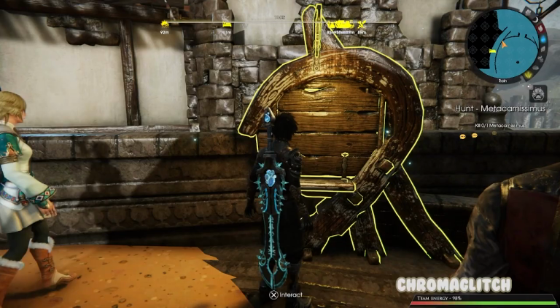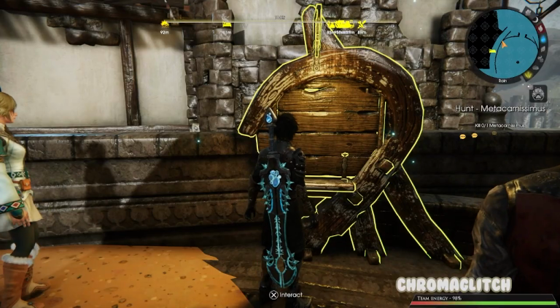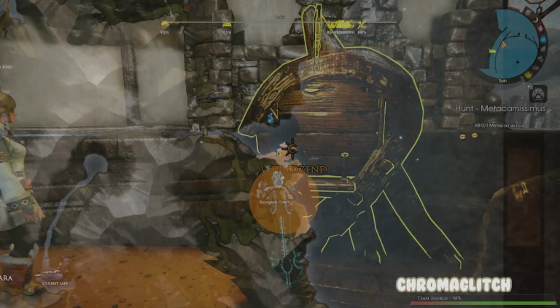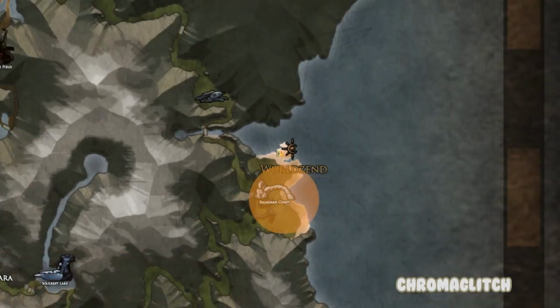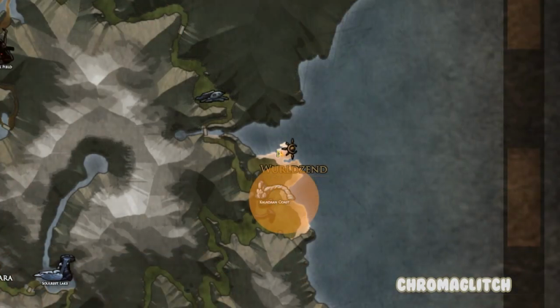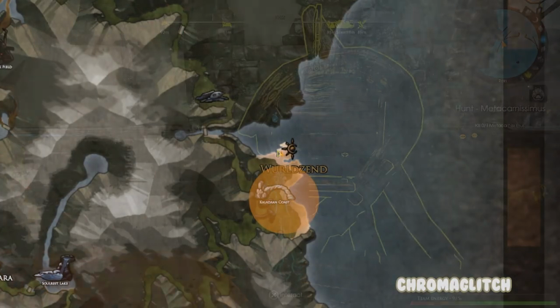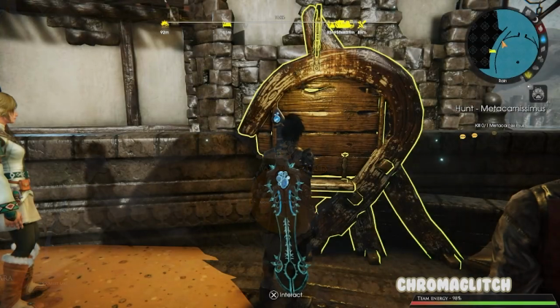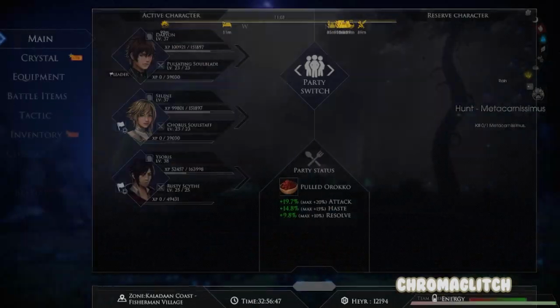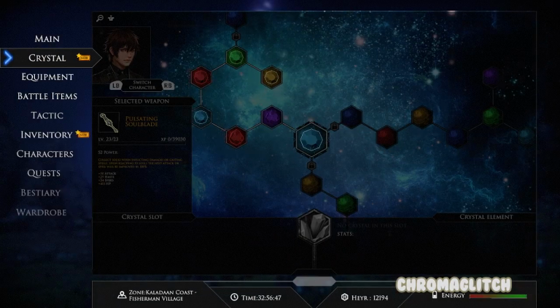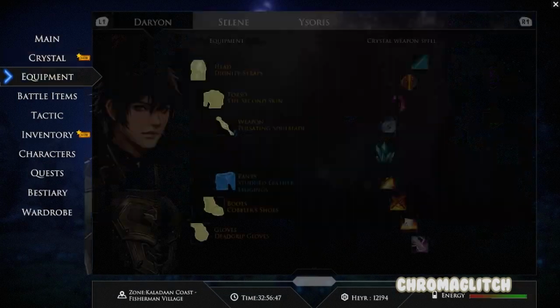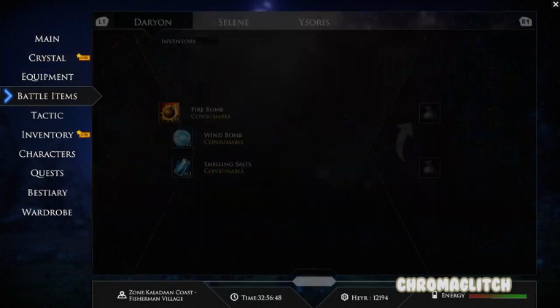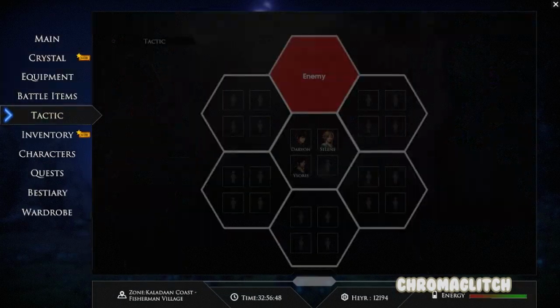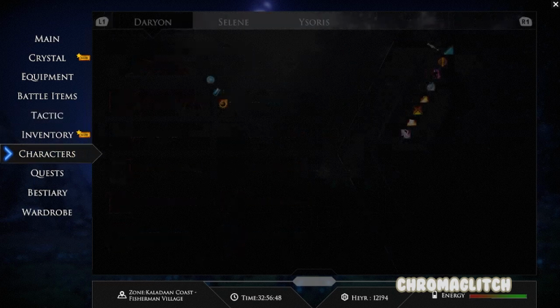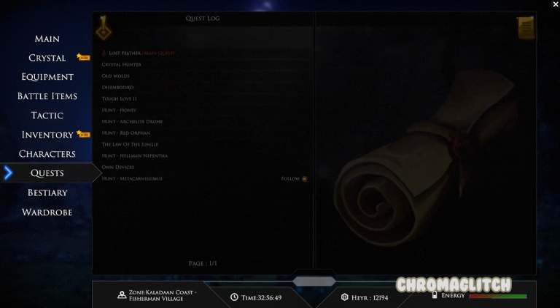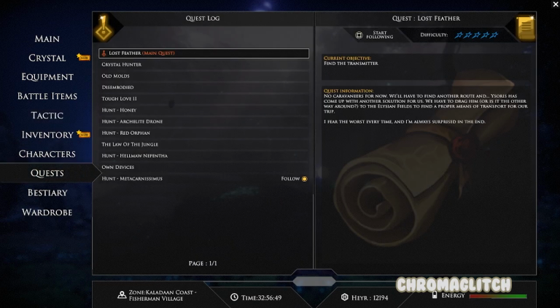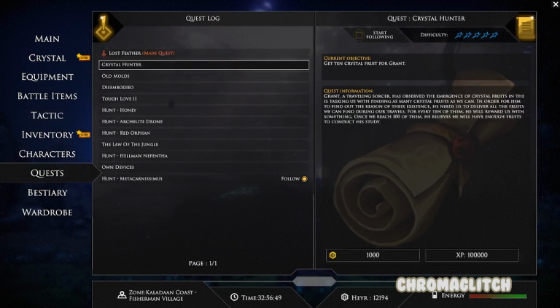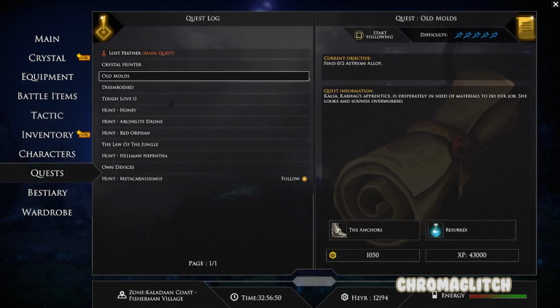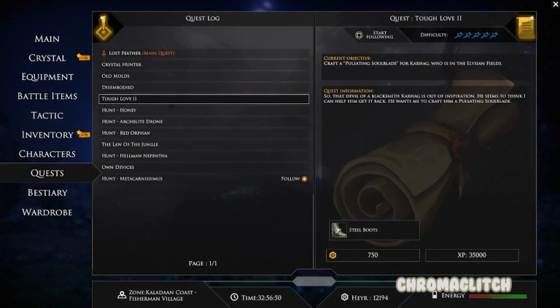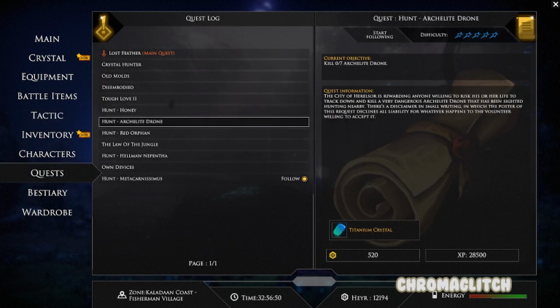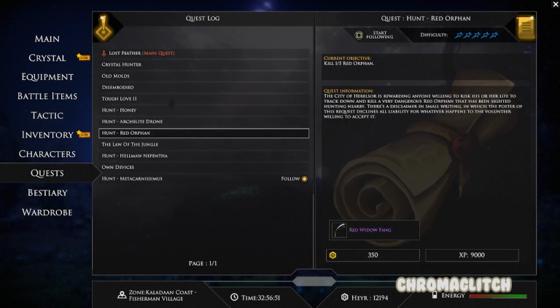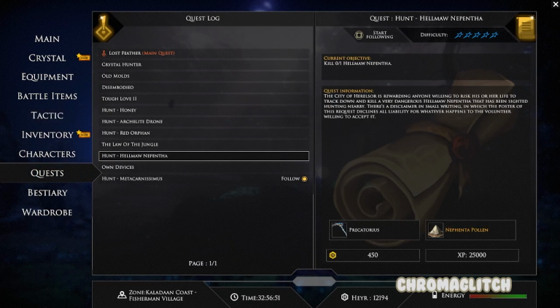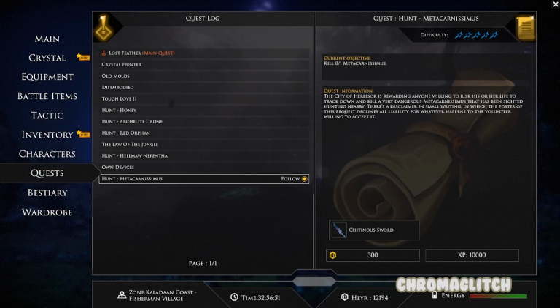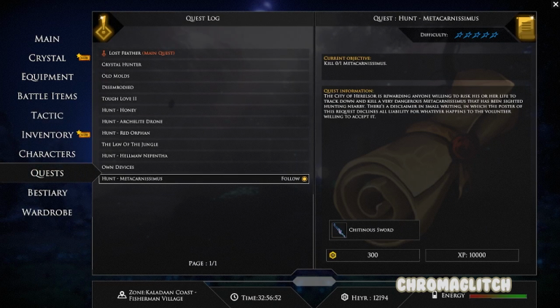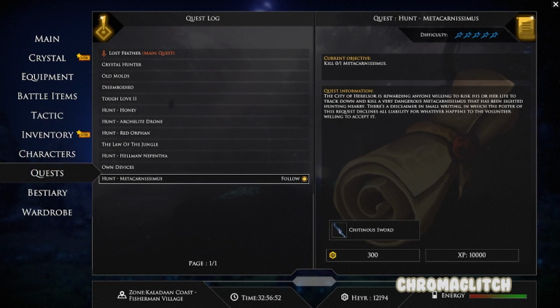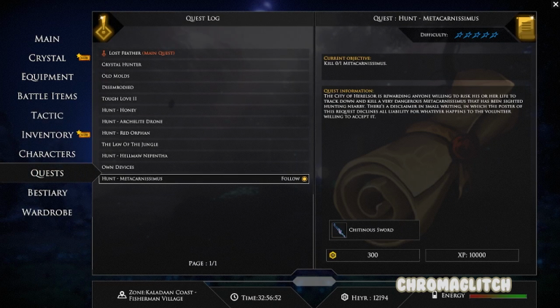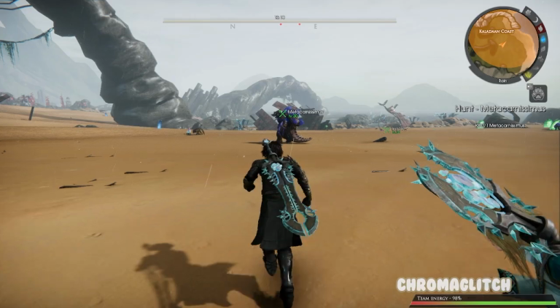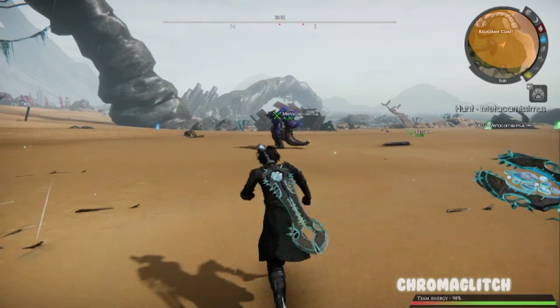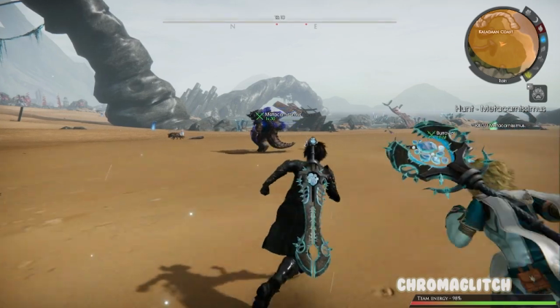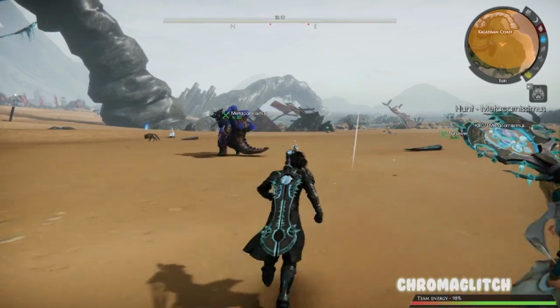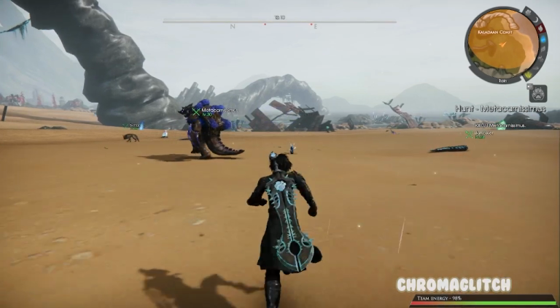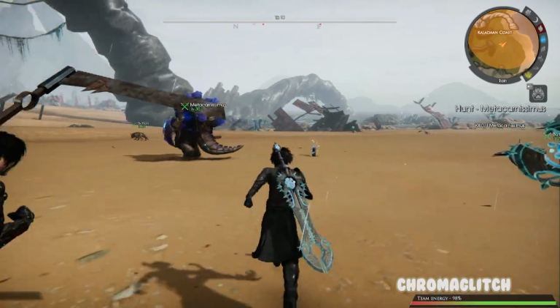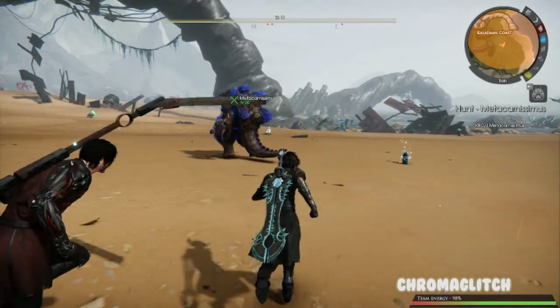You'll first need to complete all the hunting work quests in World's End and then pick up the quest to hunt down the Metacarnismus in the area. You can find it wandering around the beach near World's End.